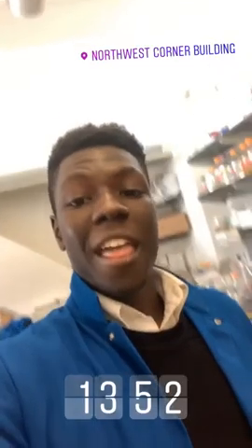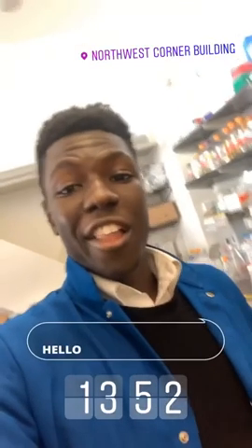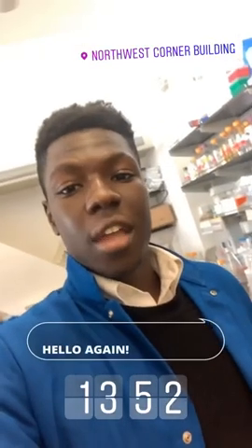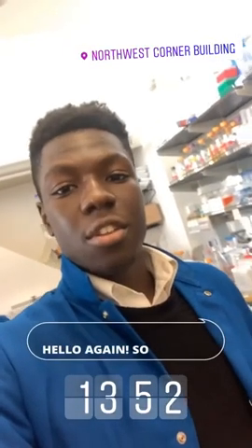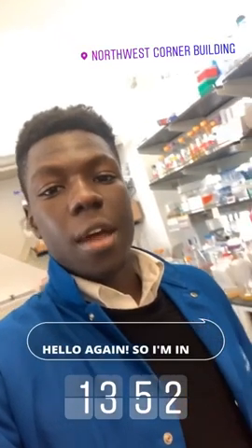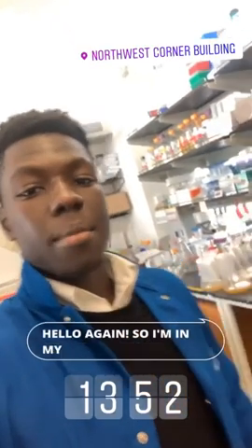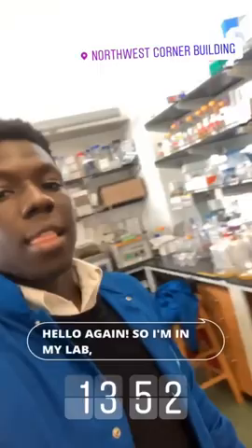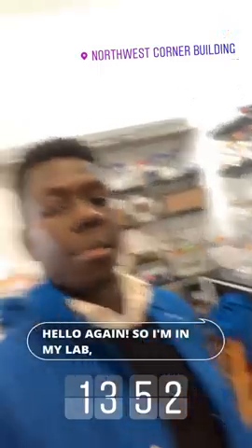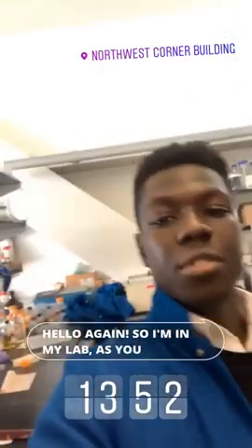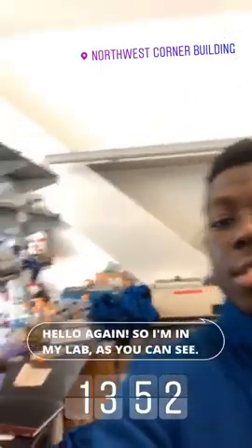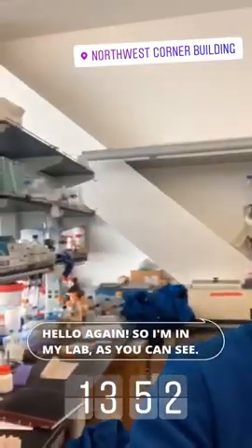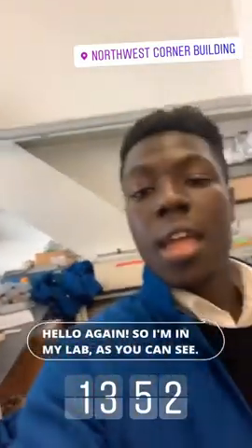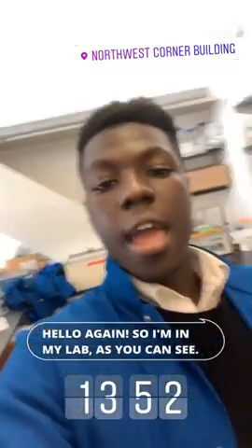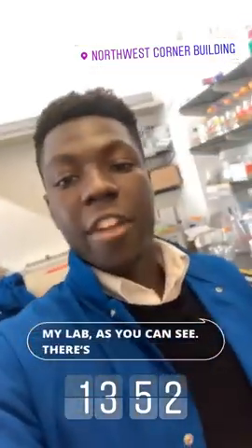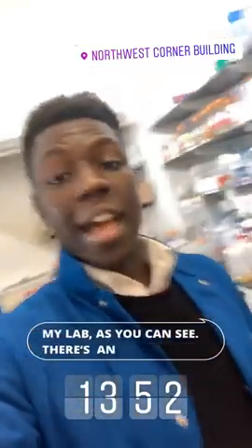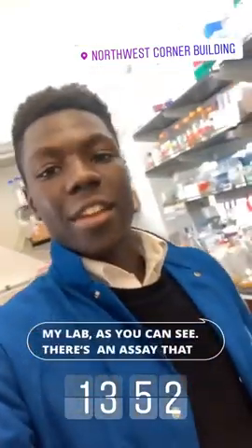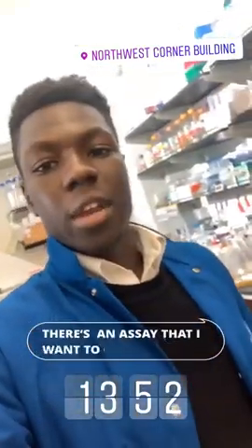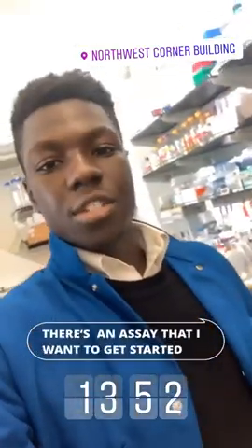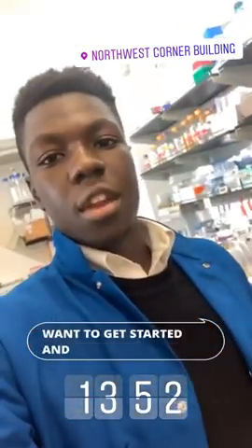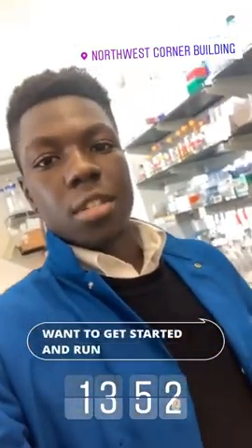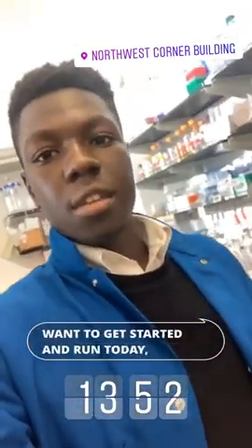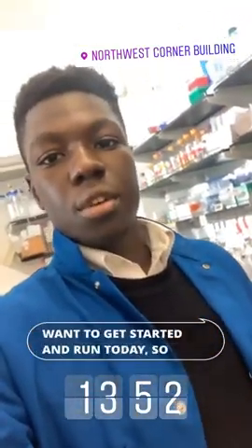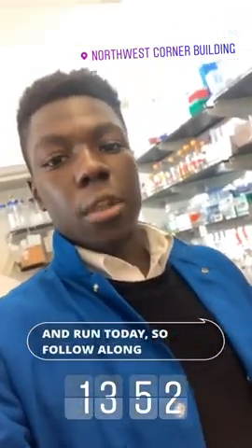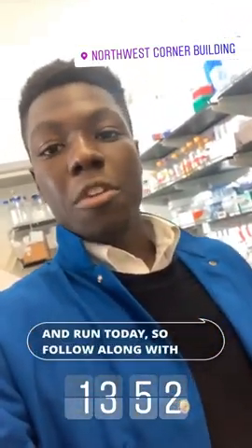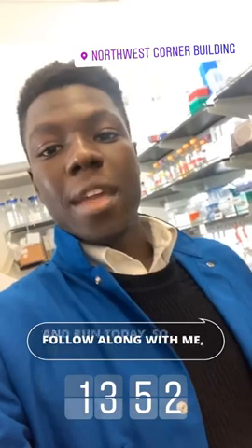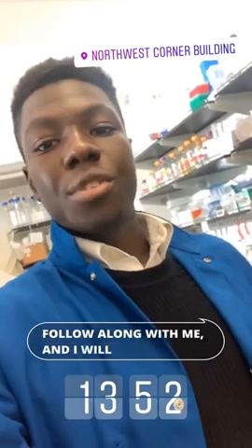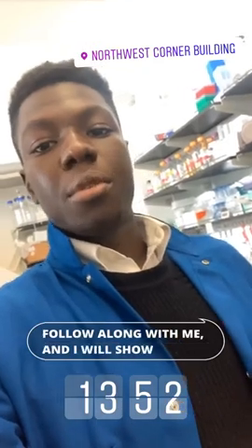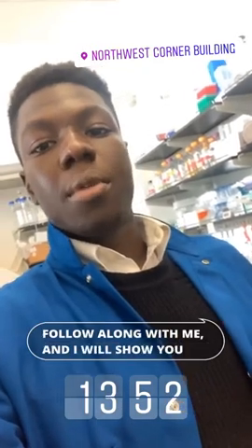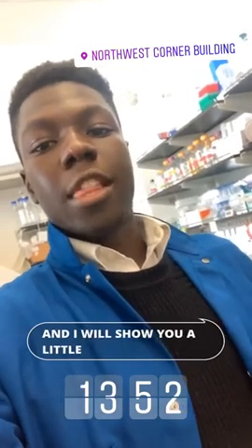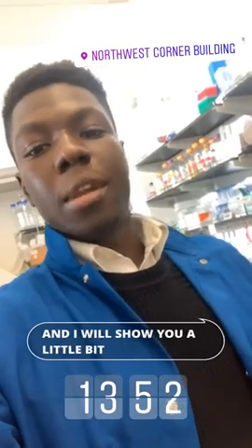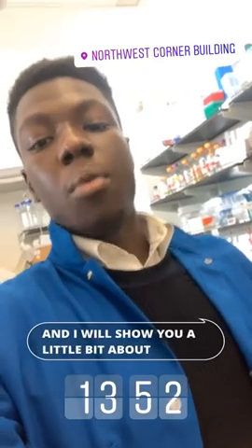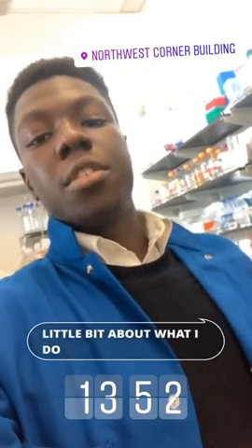Hello again, so I'm now in my lab as you can see and there's an assay that I want to get started and run today, so follow along with me and I will show you a little bit about what I do here.